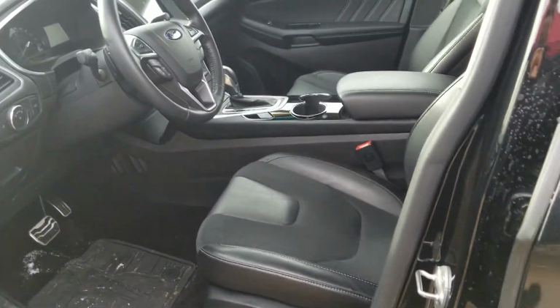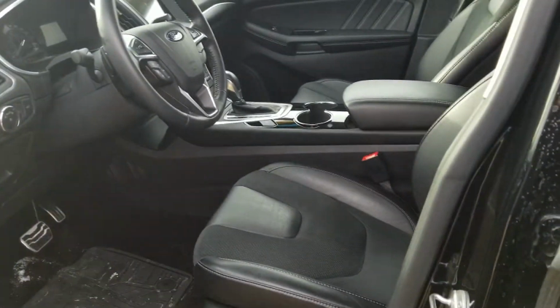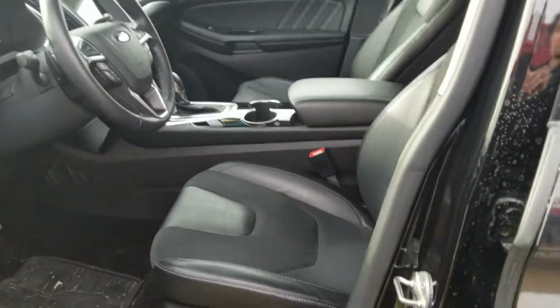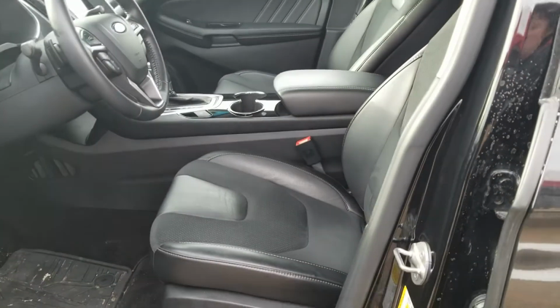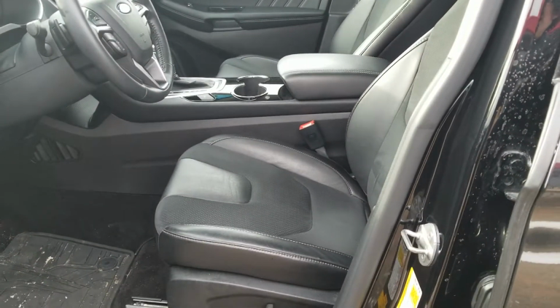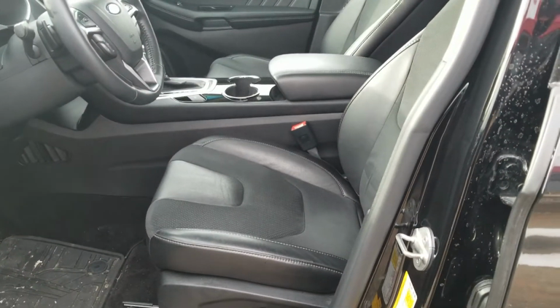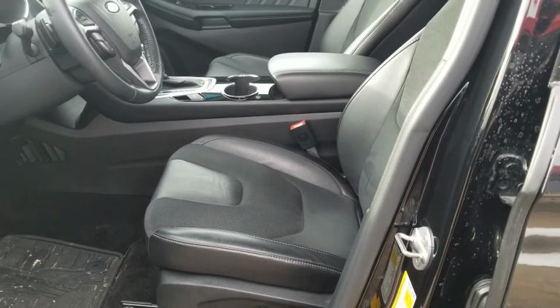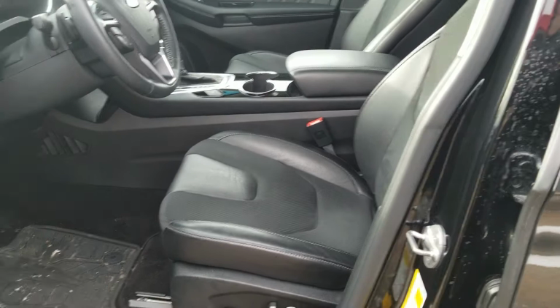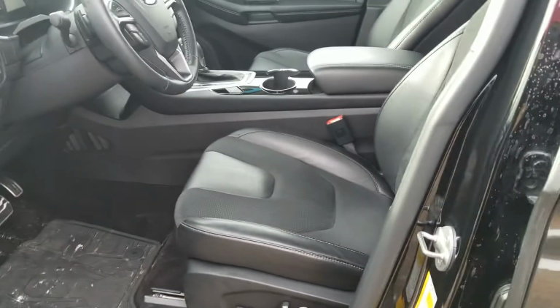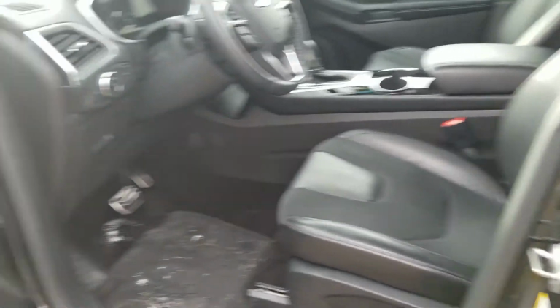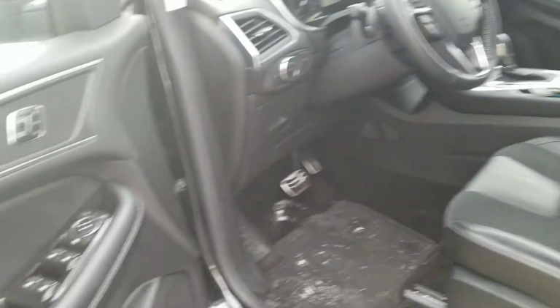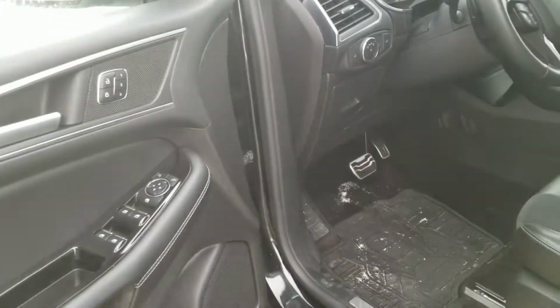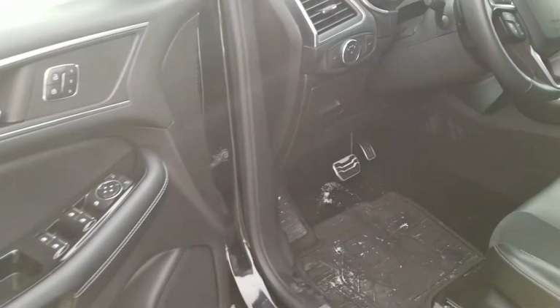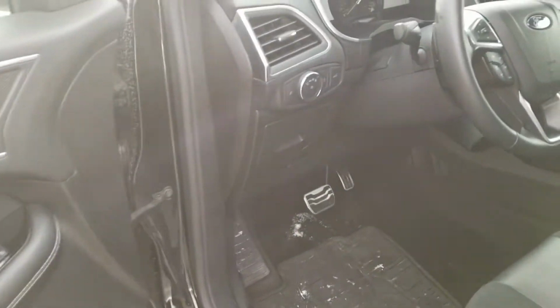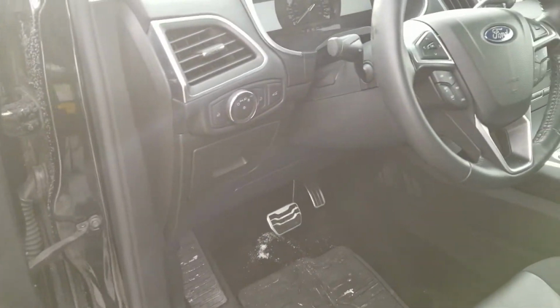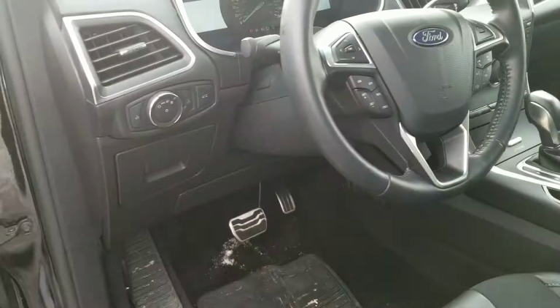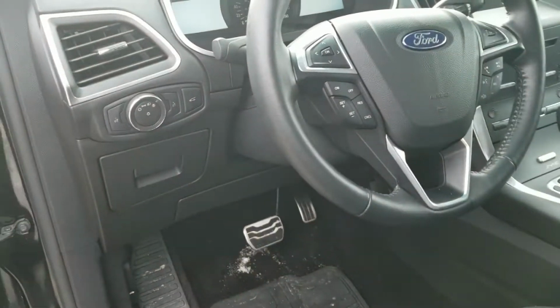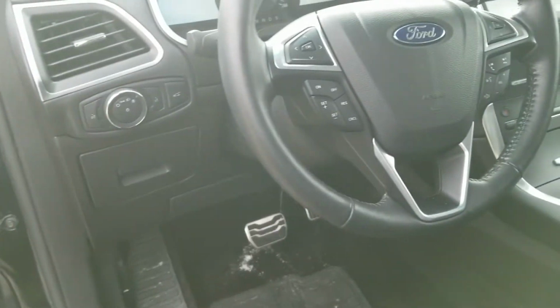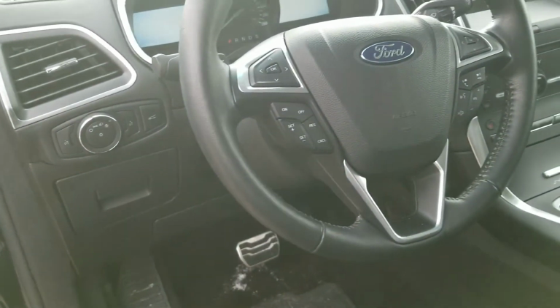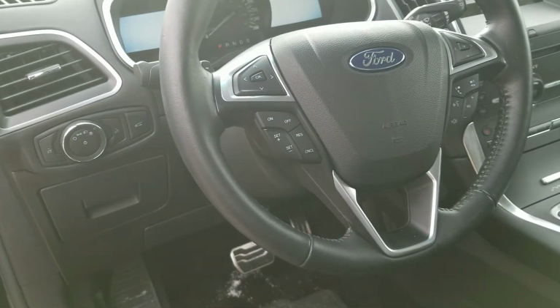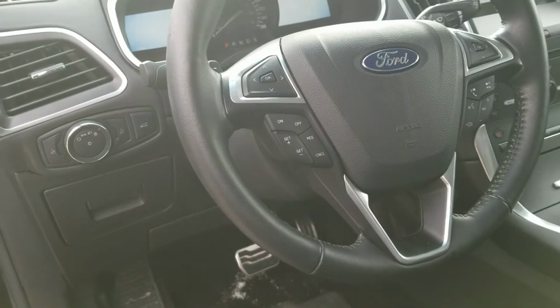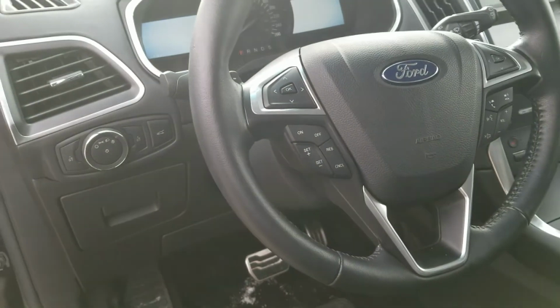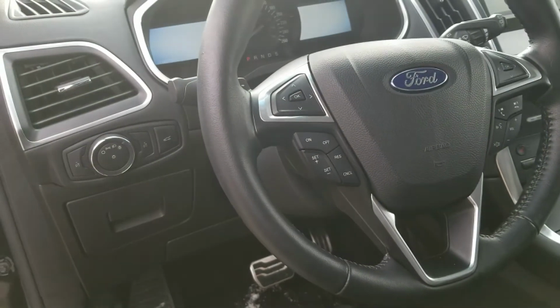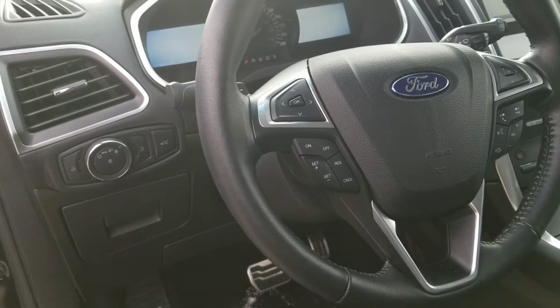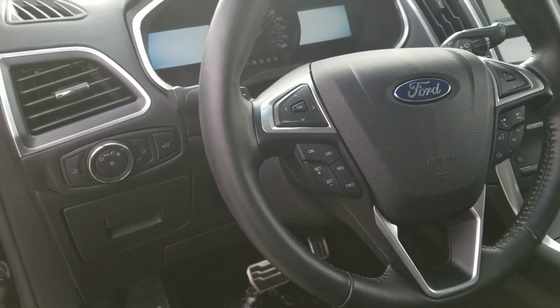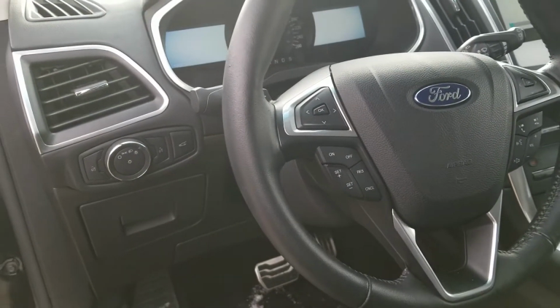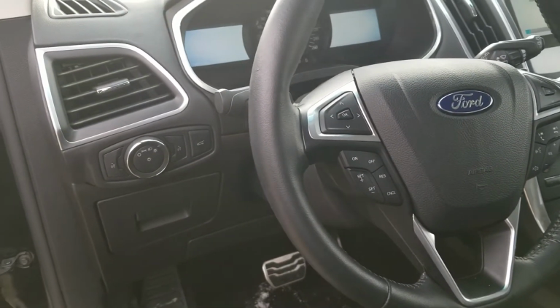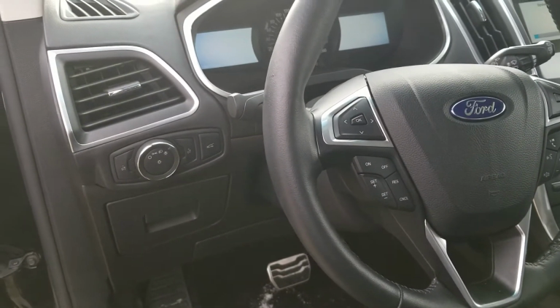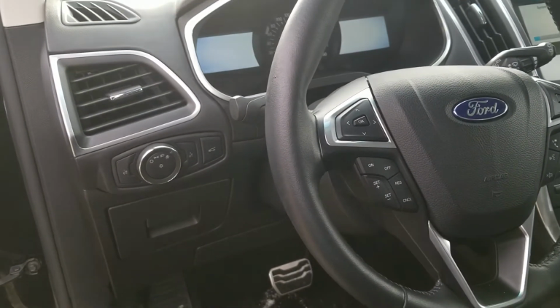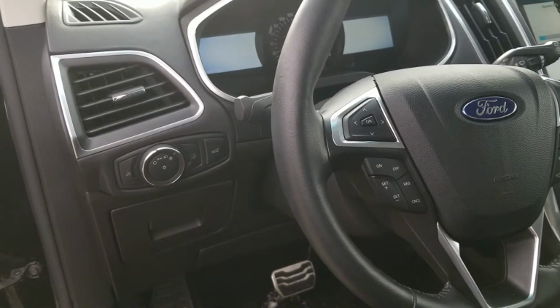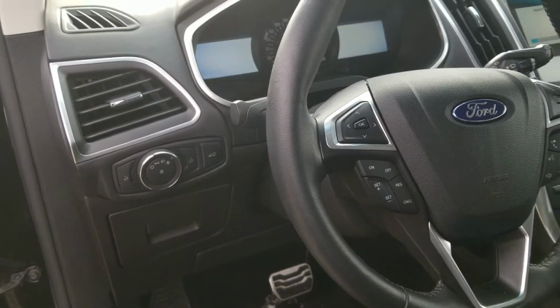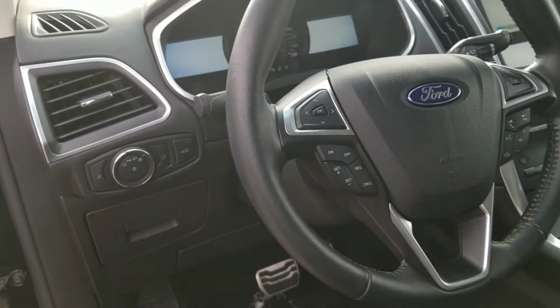You do get the full leather with suede with white baseball stitching, power windows, mirrors, and locks. You do have your full Bluetooth and cruise control with your power liftgate. There's only 19,000 kilometers on this gorgeous vehicle.